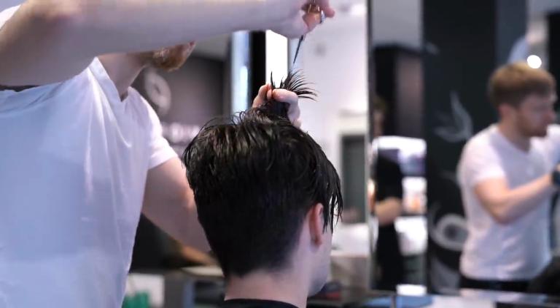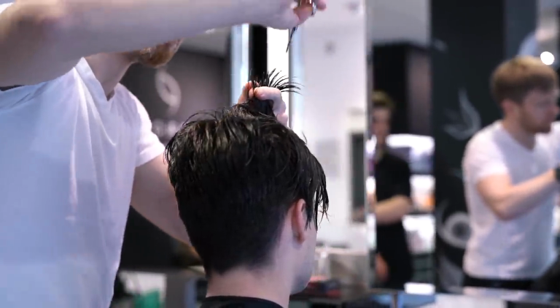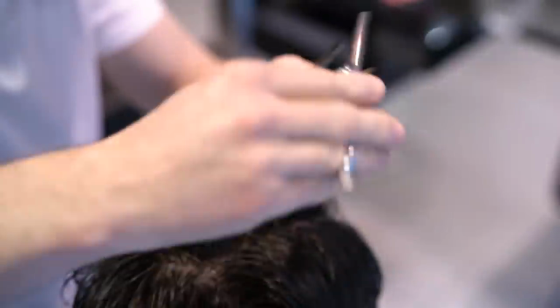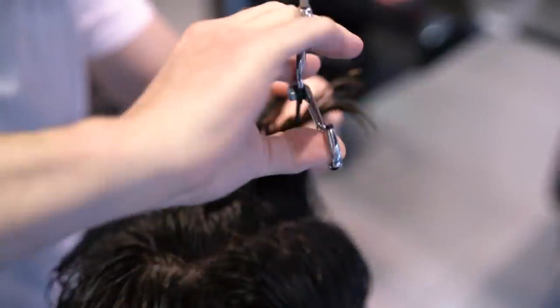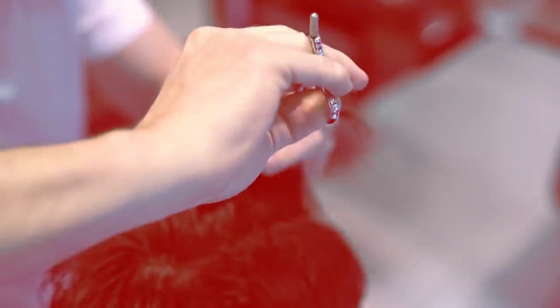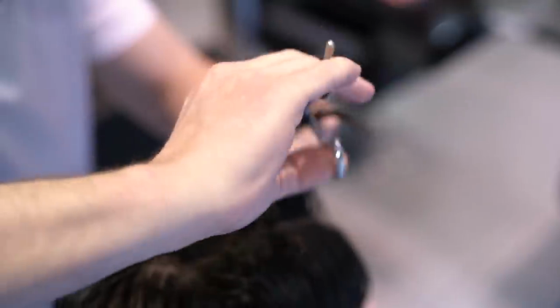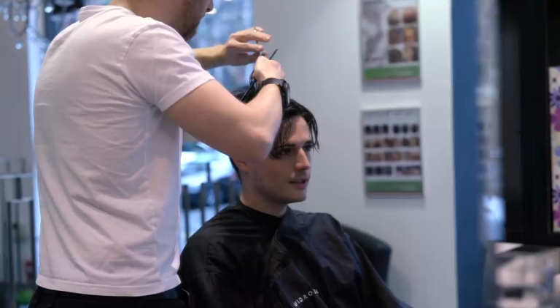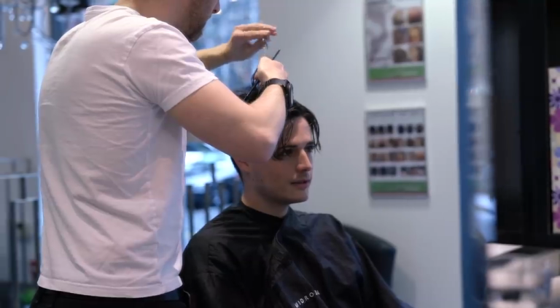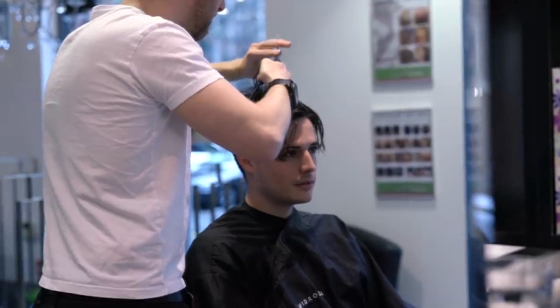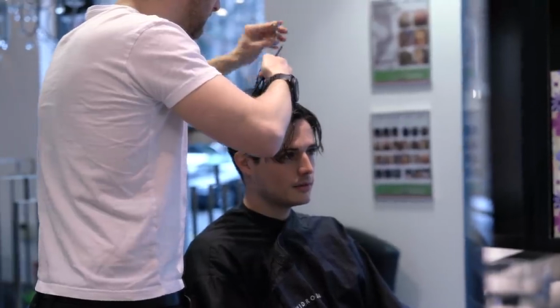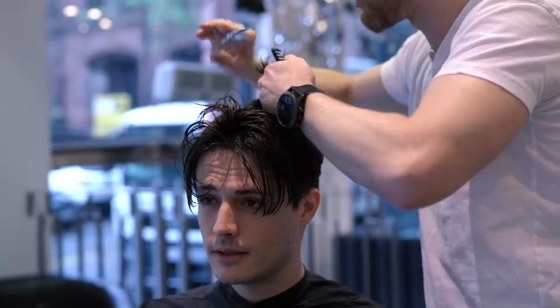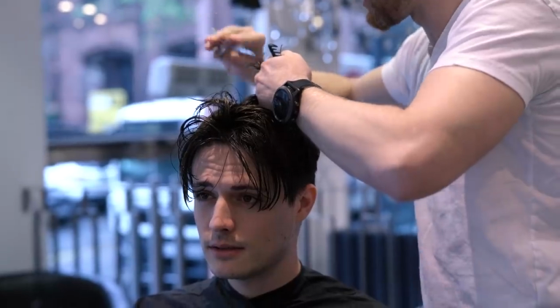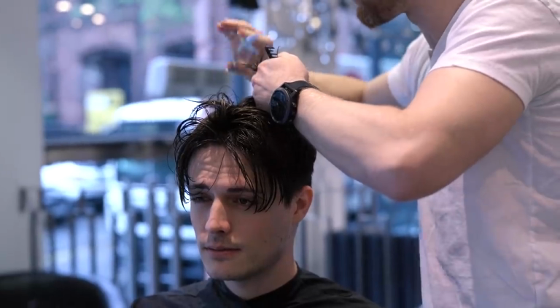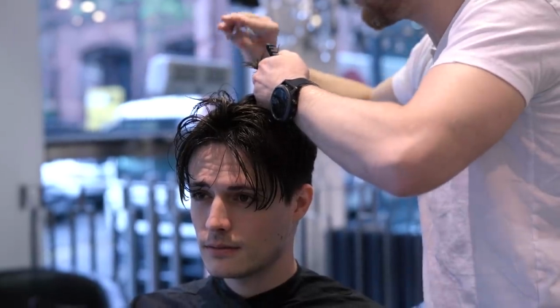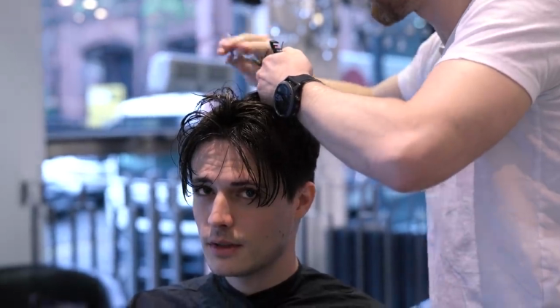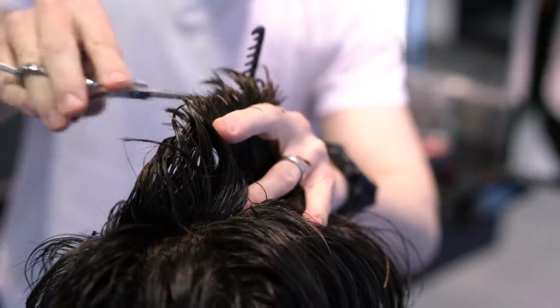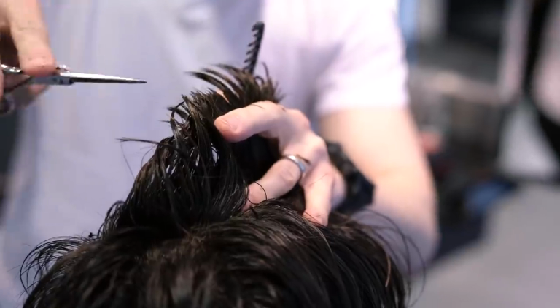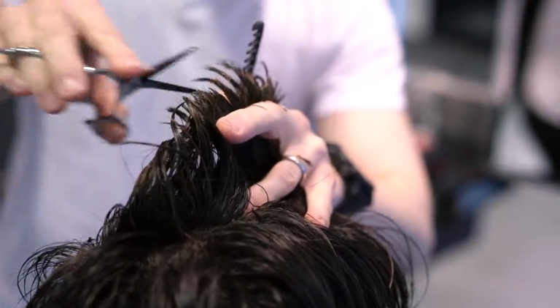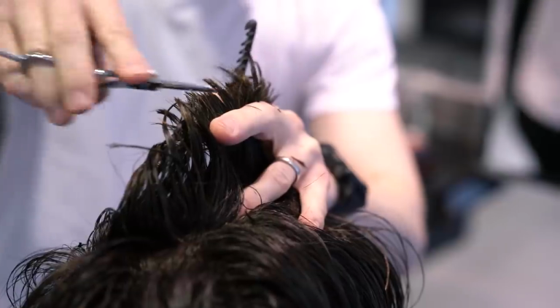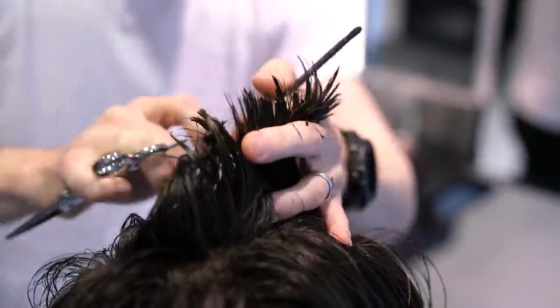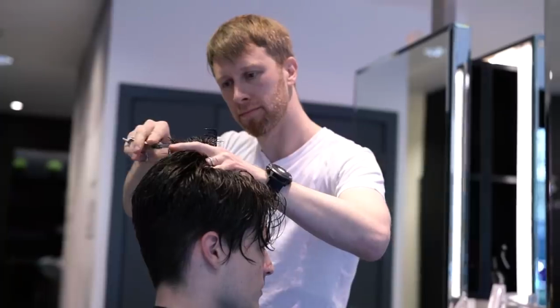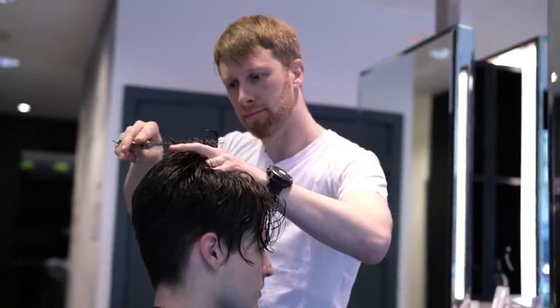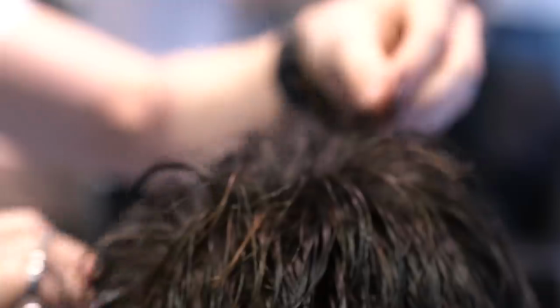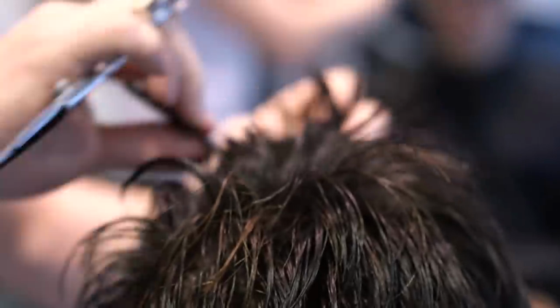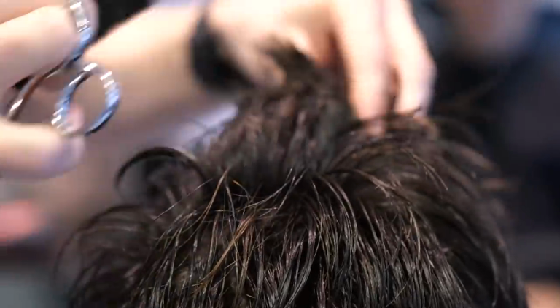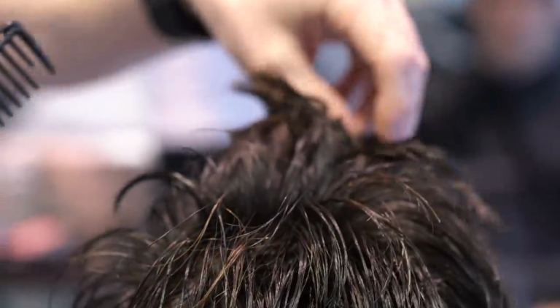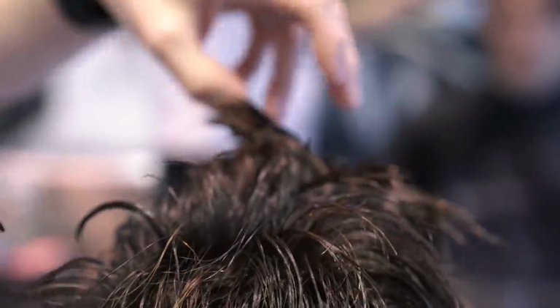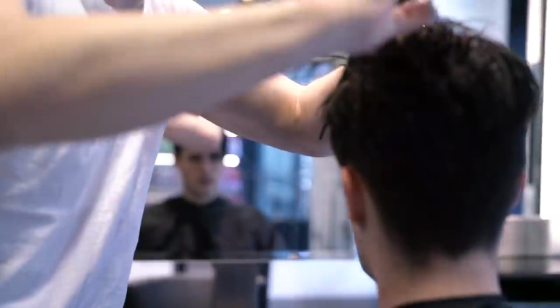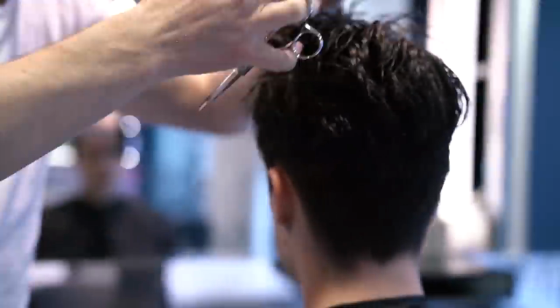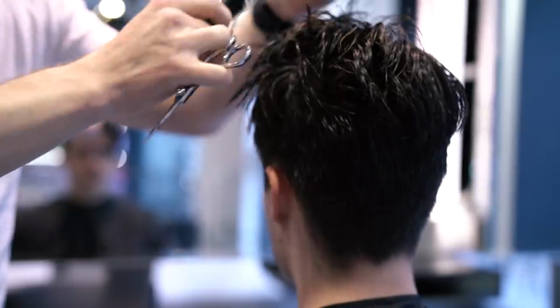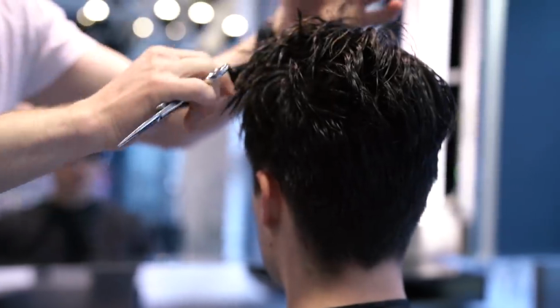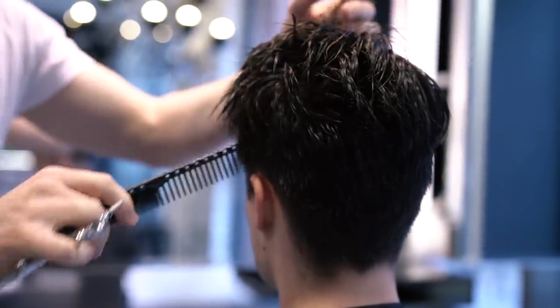As you'll see towards the end, David takes off a ton of hair. For now he's starting by just cutting straight into it and removing a couple of inches of hair all across the top. For now it's about removing the length, then we'll get into thinning and adding texture.